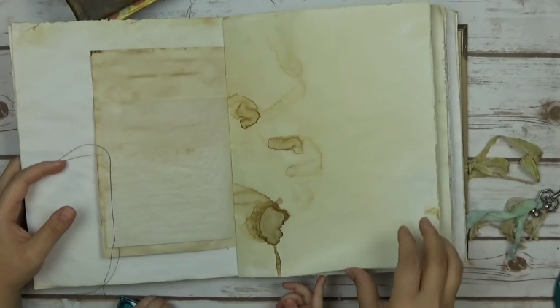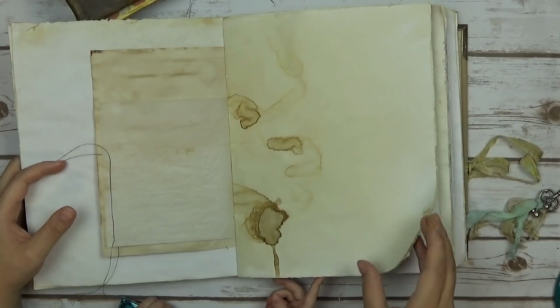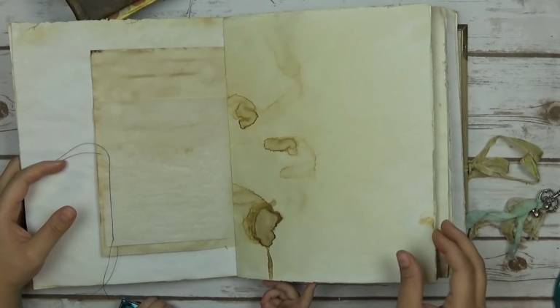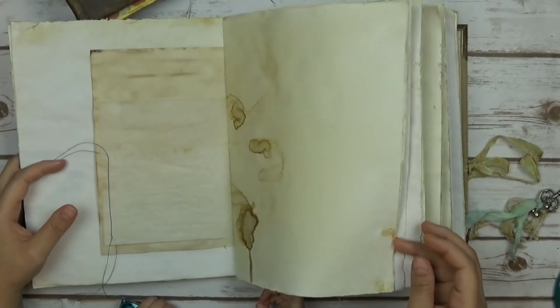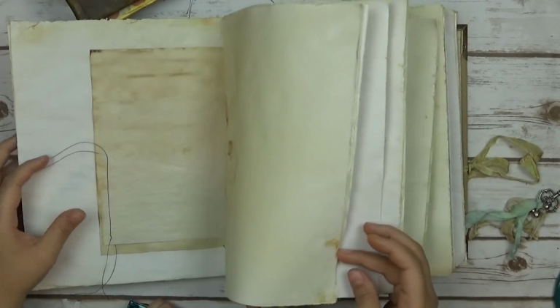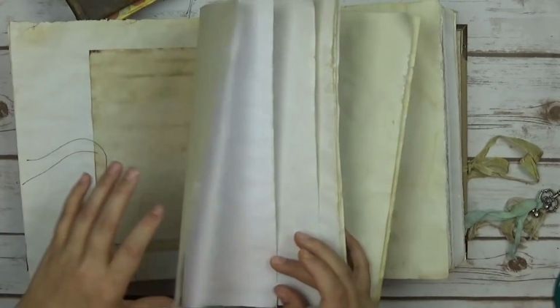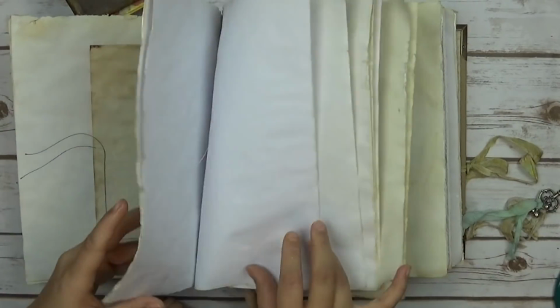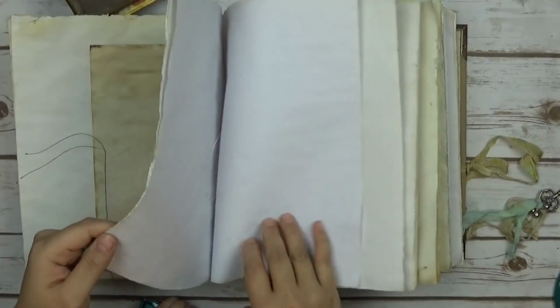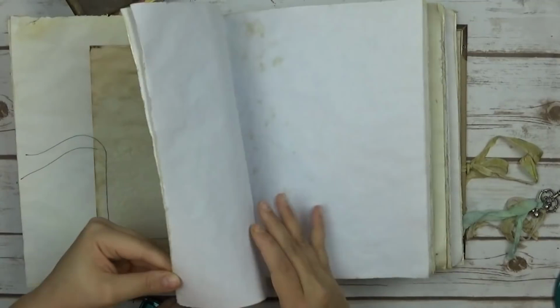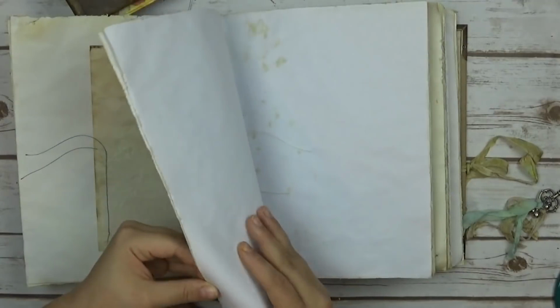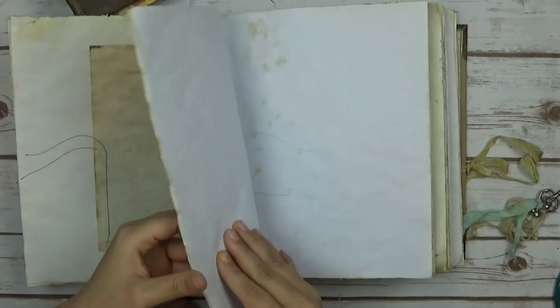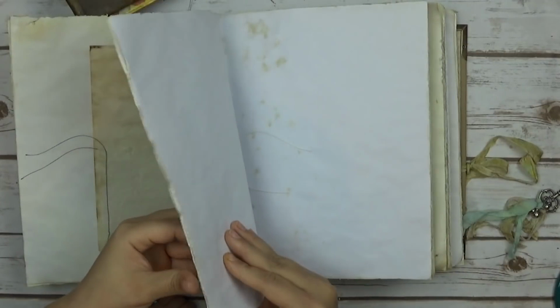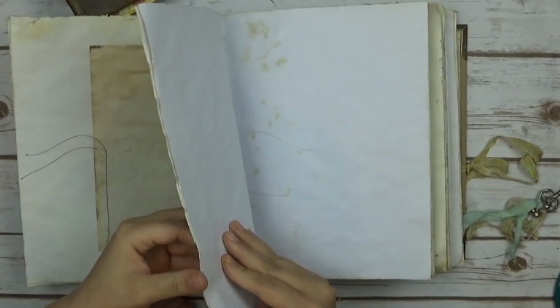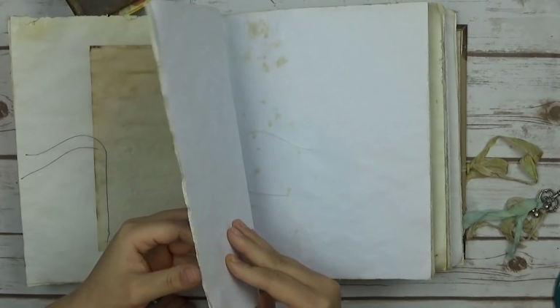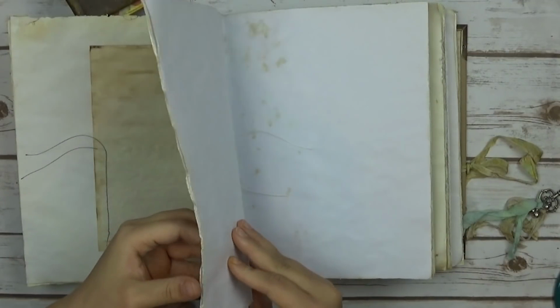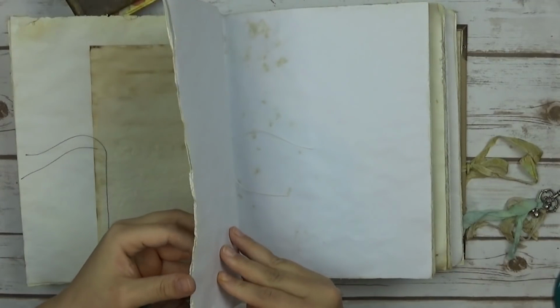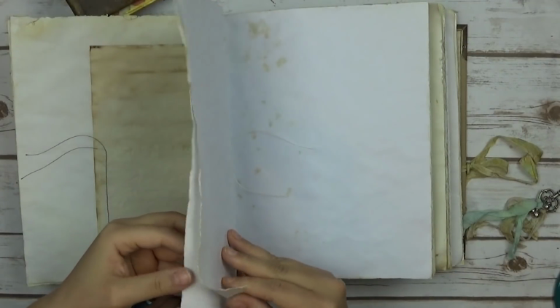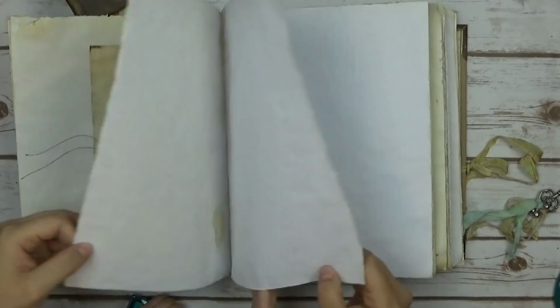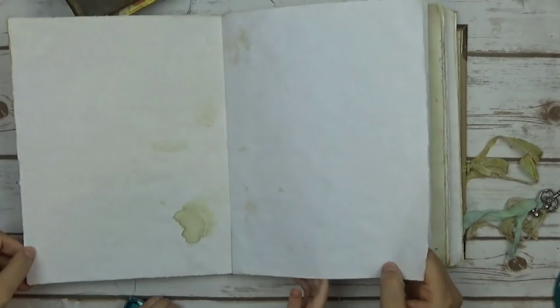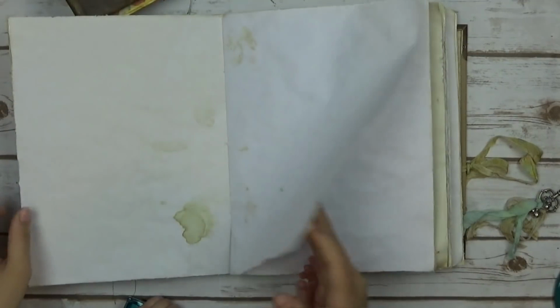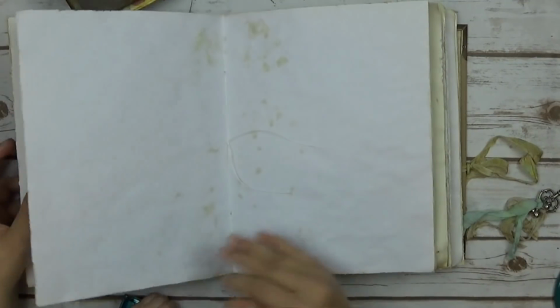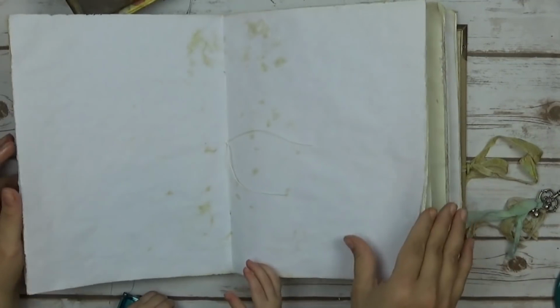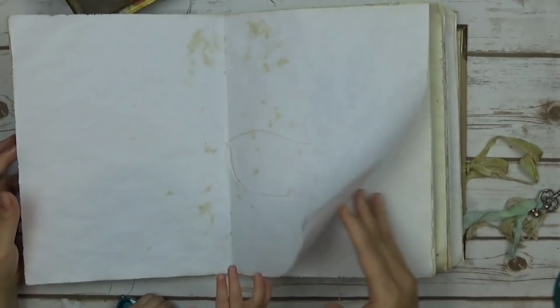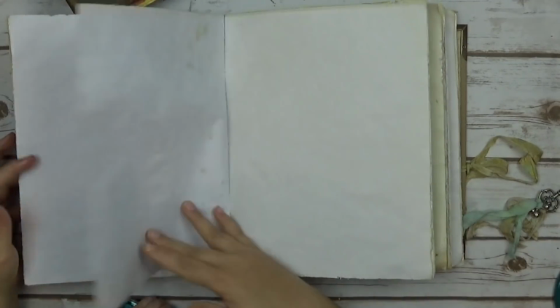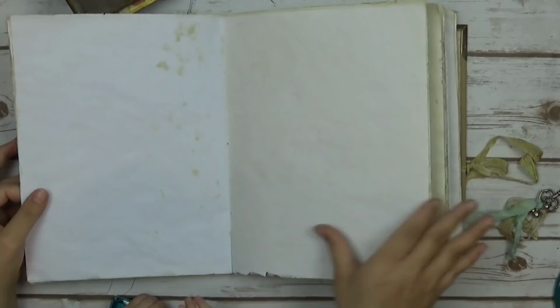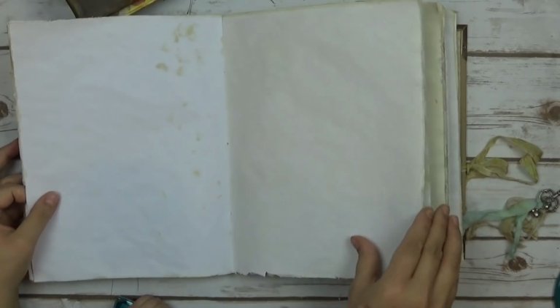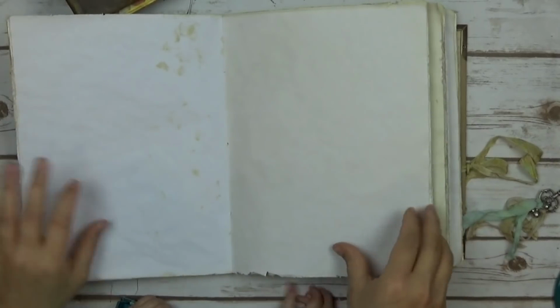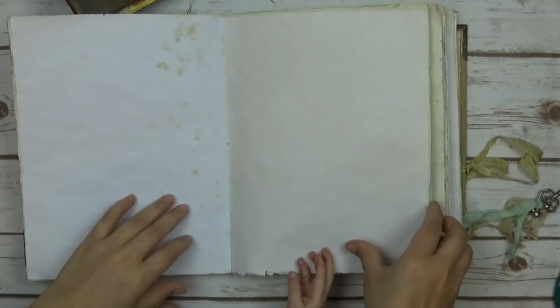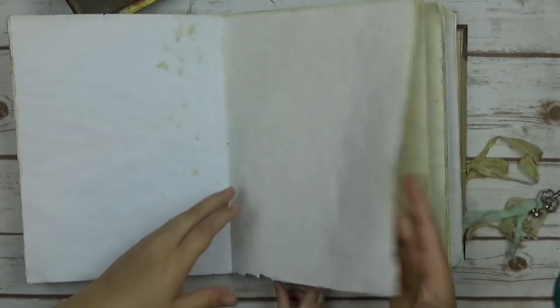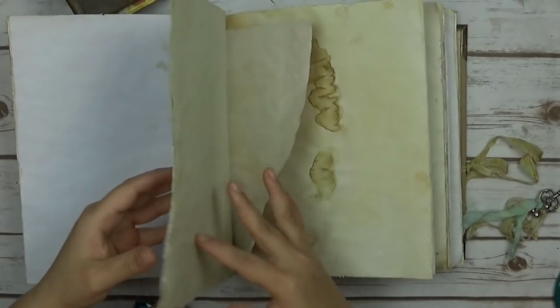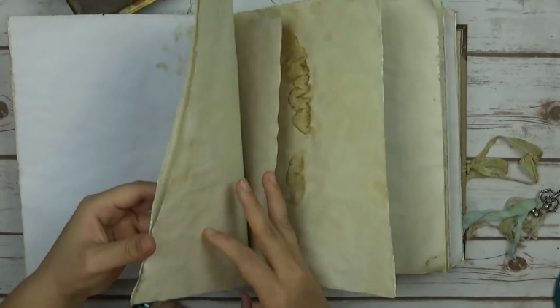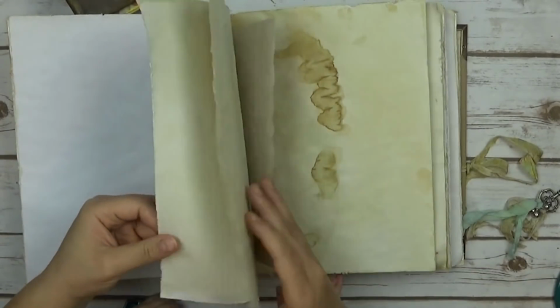This could be a book of shadows, it can be a junk journal, it can be any kind of journal really. I spent a lot of time on these and I hope you guys like them.